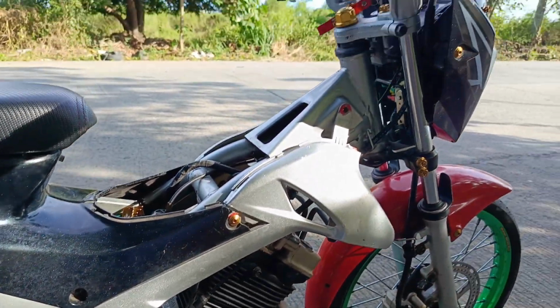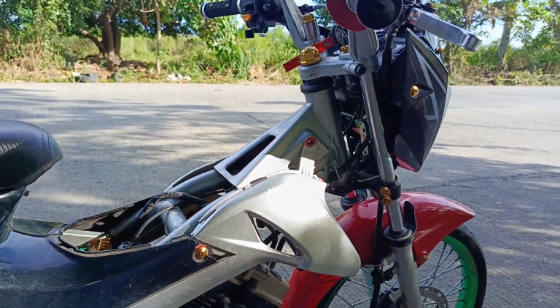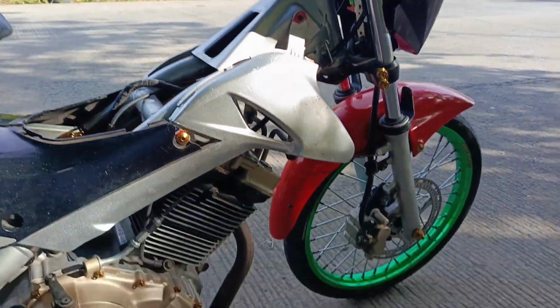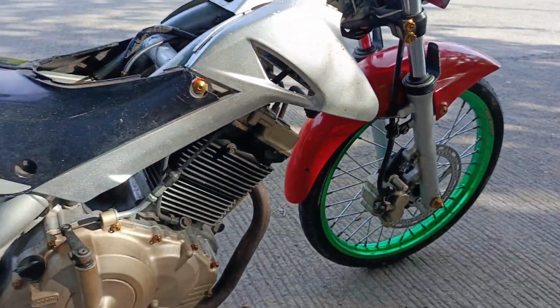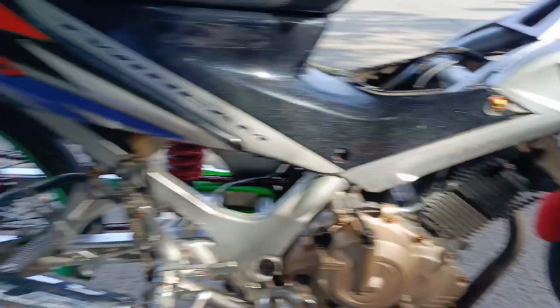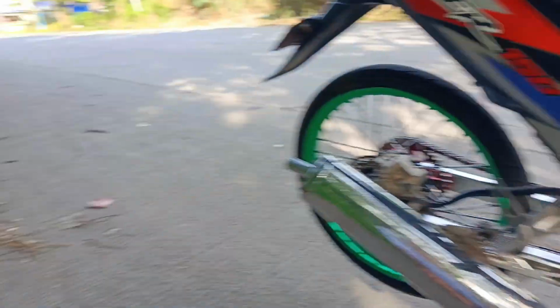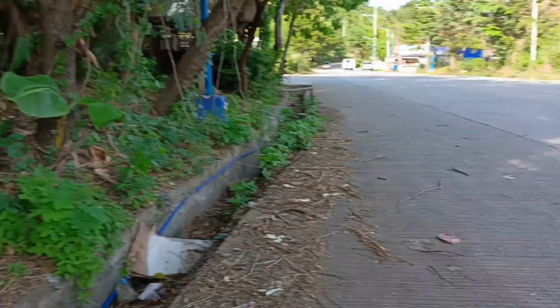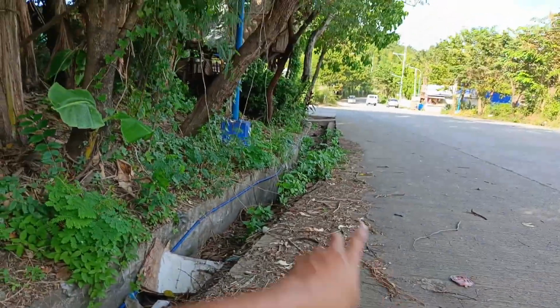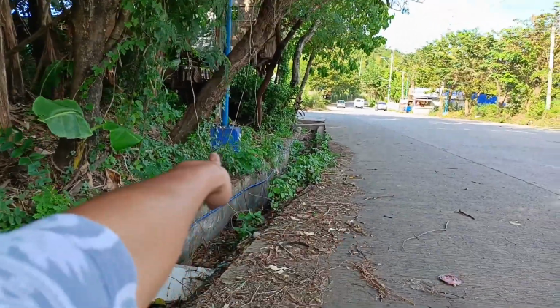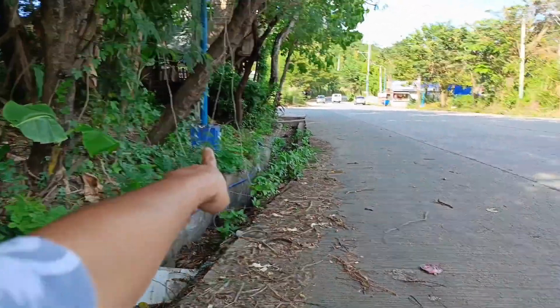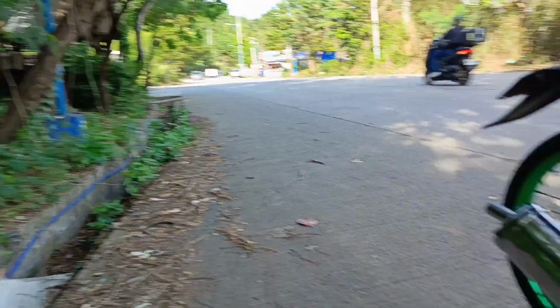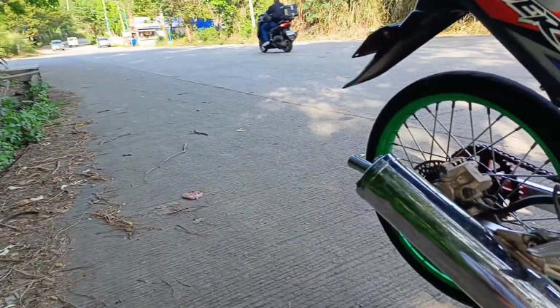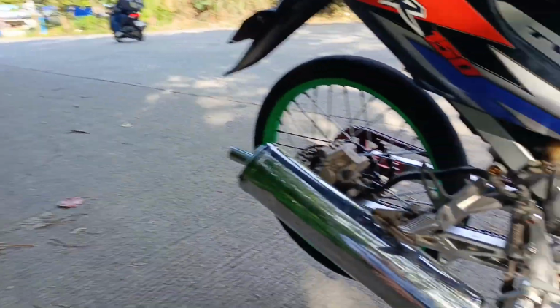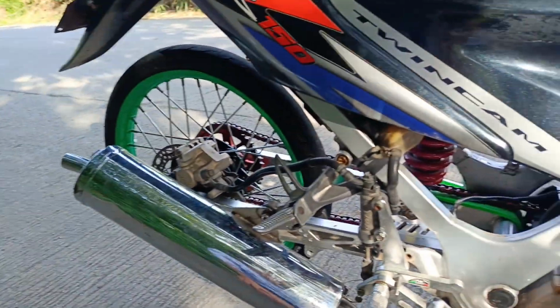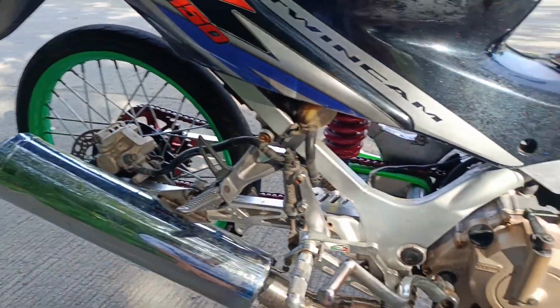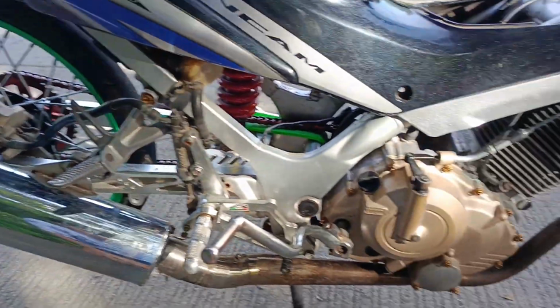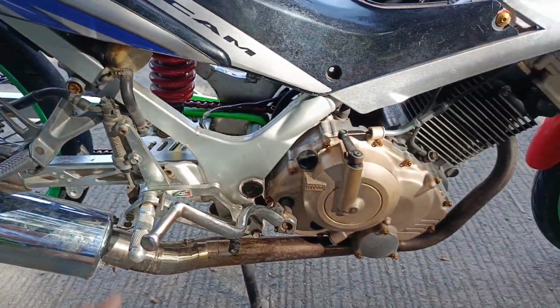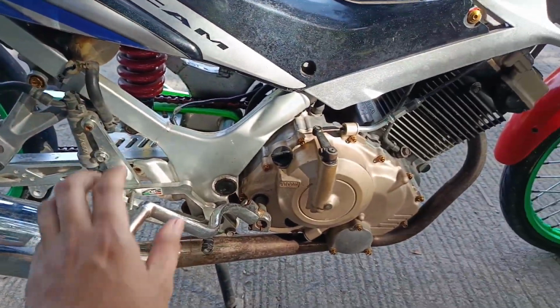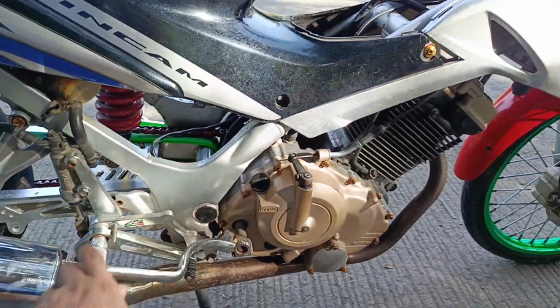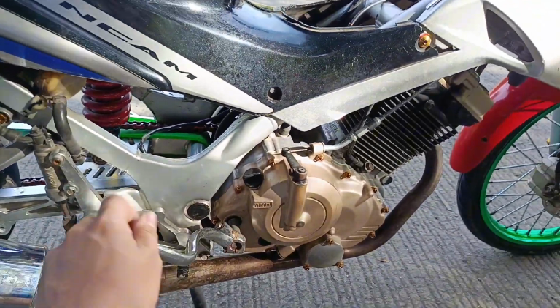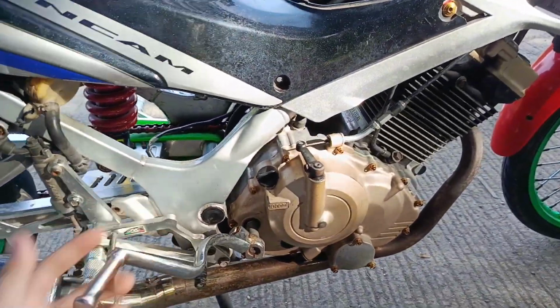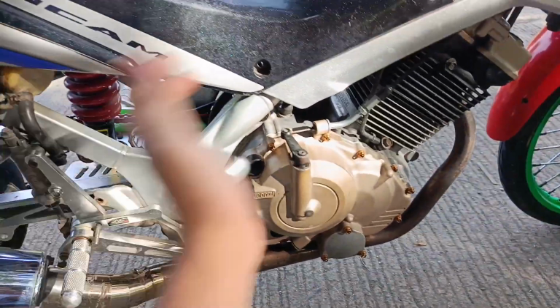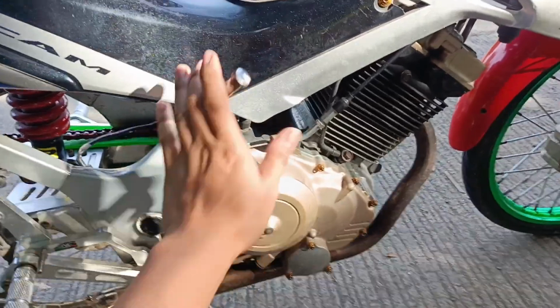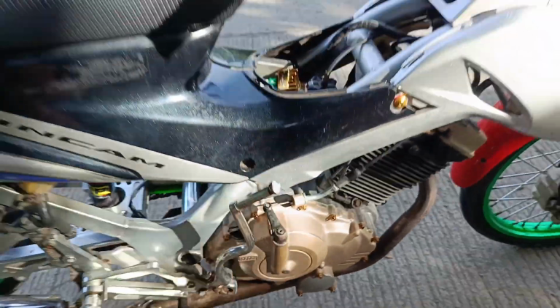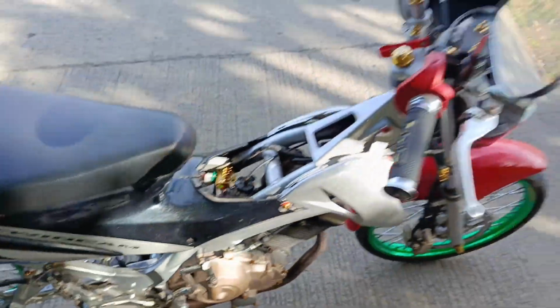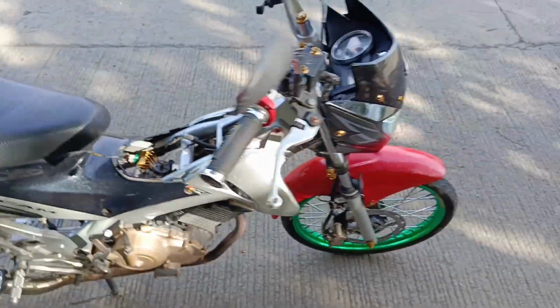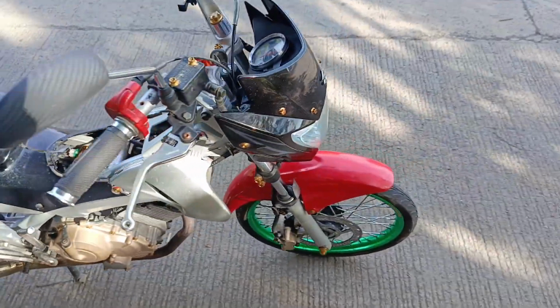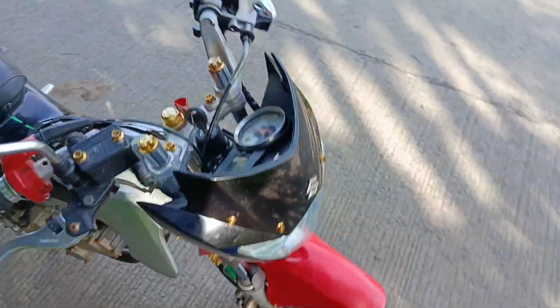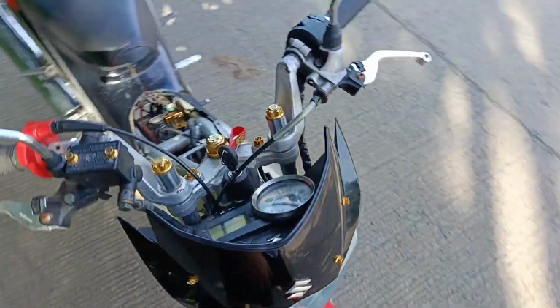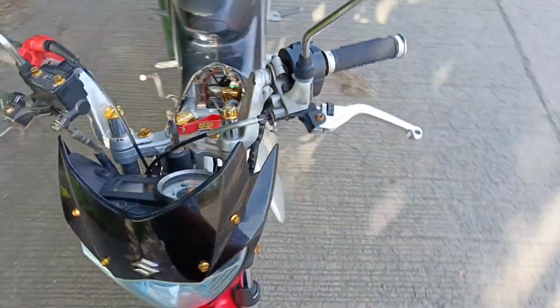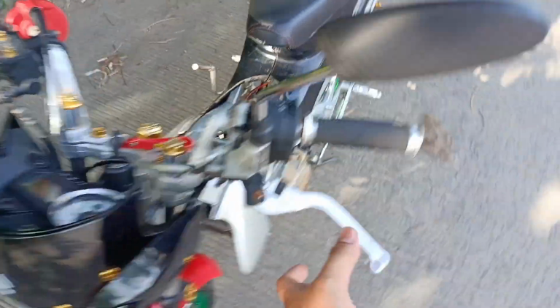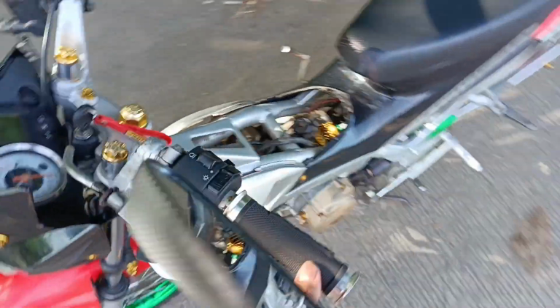Ngayon road test natin. Siguro set up natin yung camera doon kasi wala pa akong GoPro. Hindi ko mapapakita sa inyo. Medyo matulin pa ito - may asim pa itong Raider natin. Naka 28 nga pala syang carburetor.